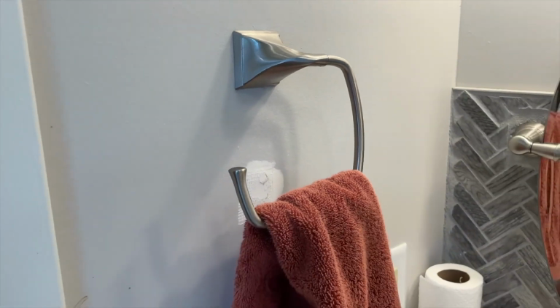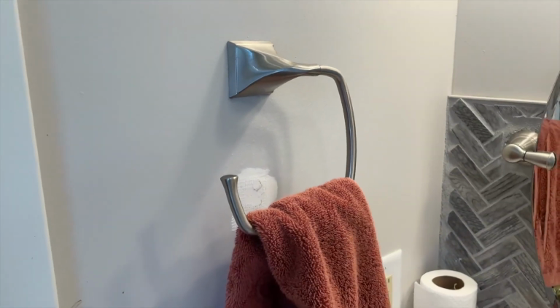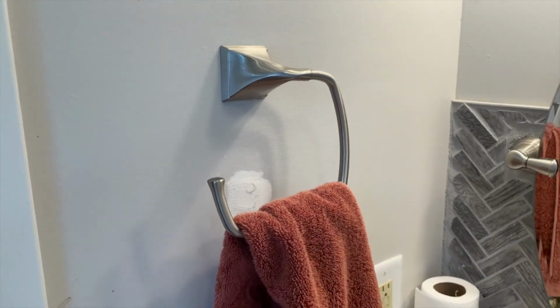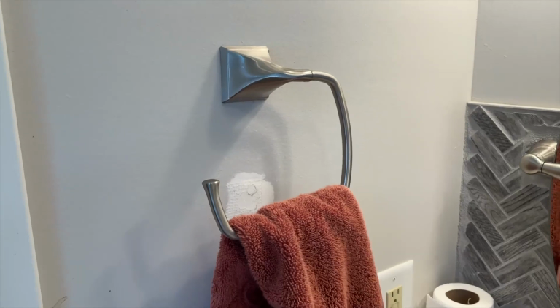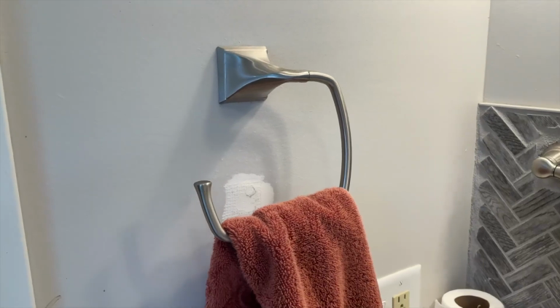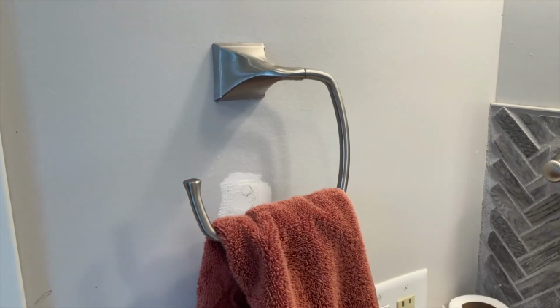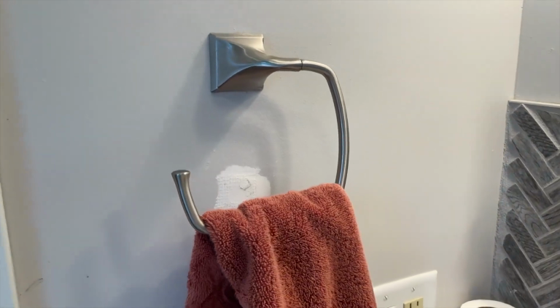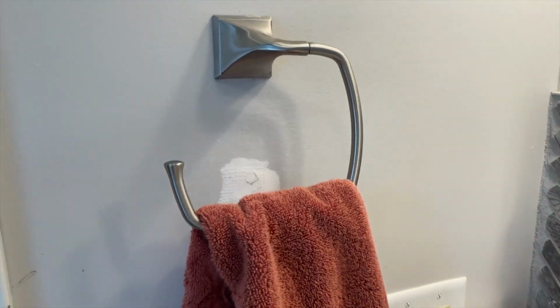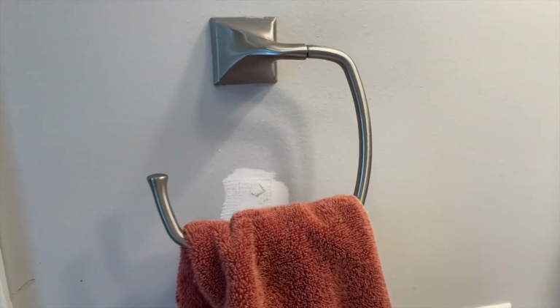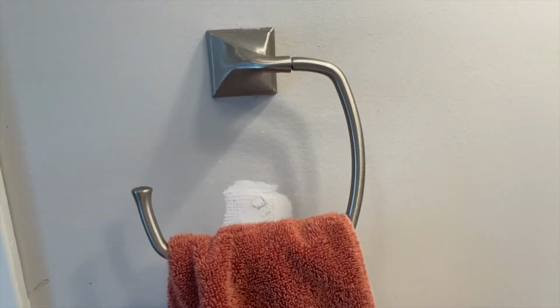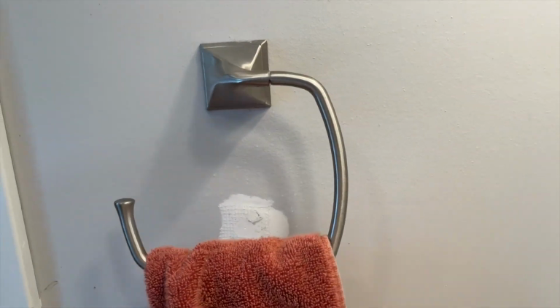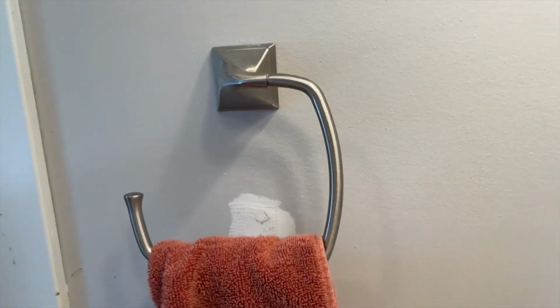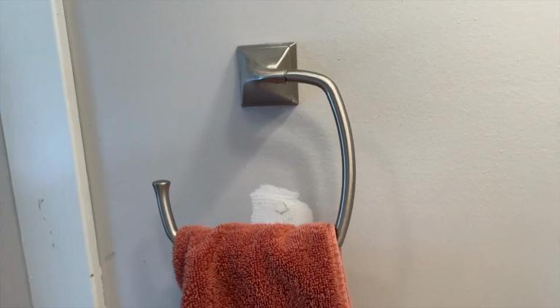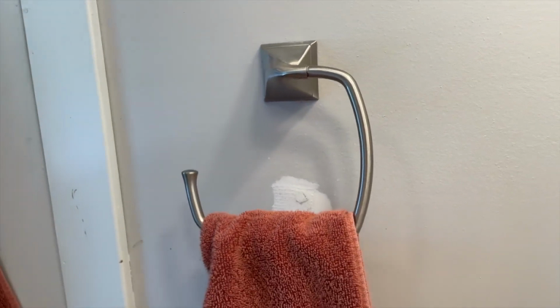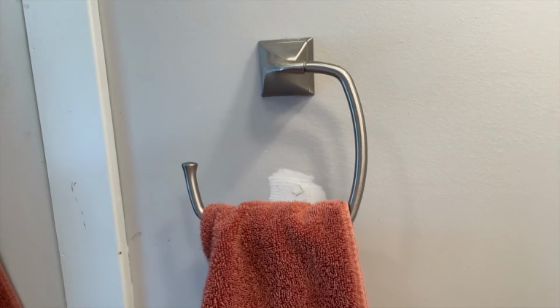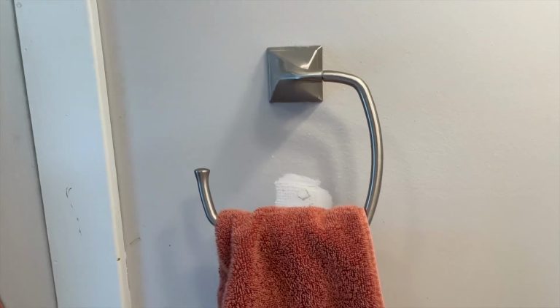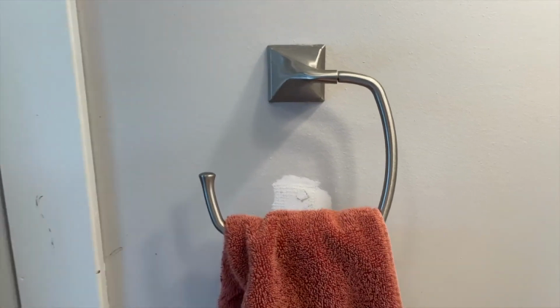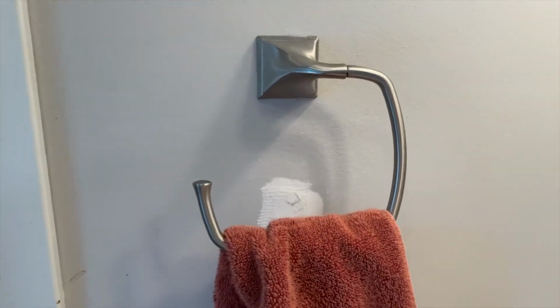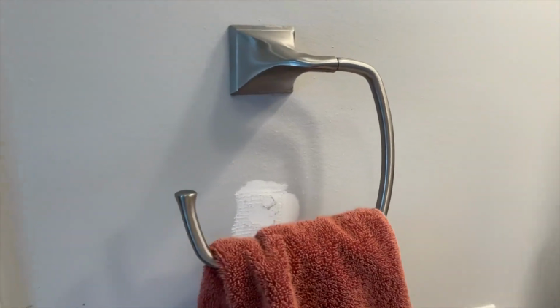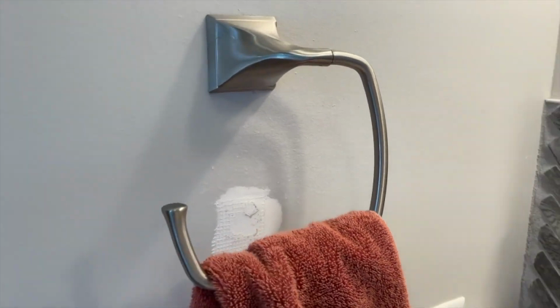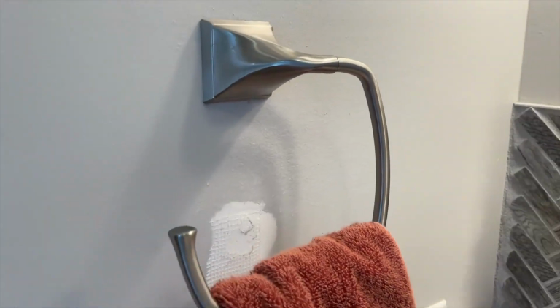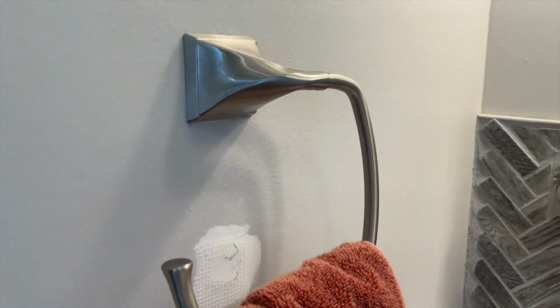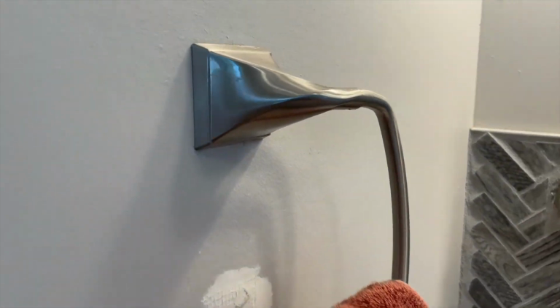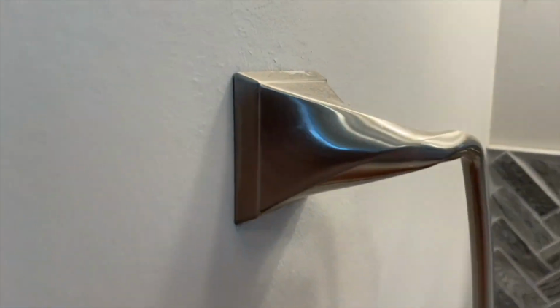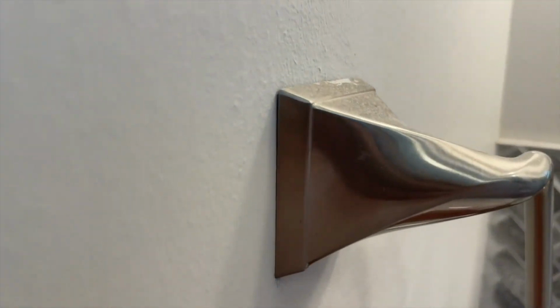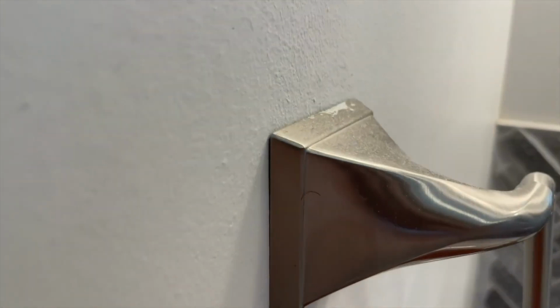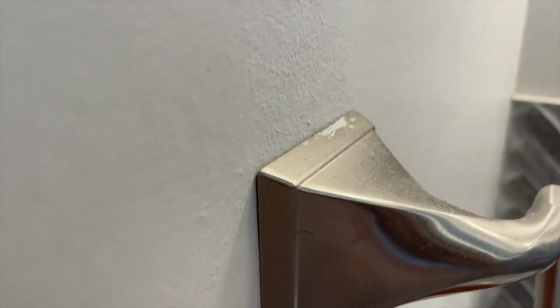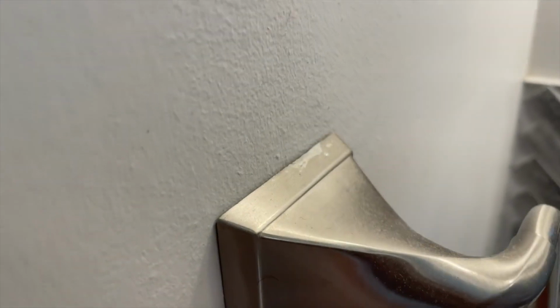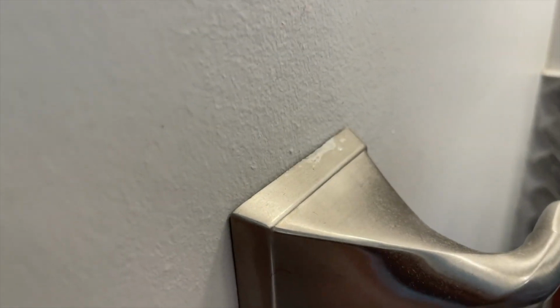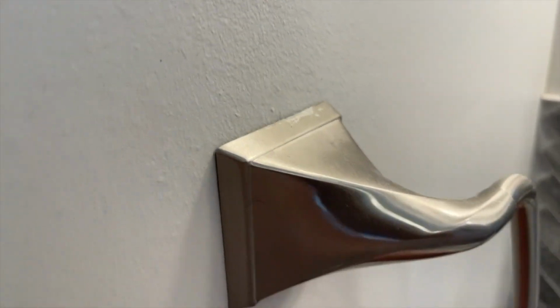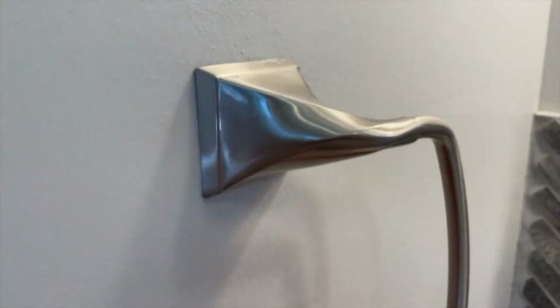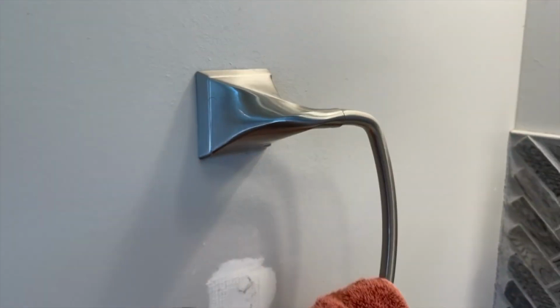It looks really nice. It has this brushed metal finish, and the design is quite modern — a nice modern aesthetic, simple, elegant lines, which adds a nice, classy touch to the room. Overall, it's a phenomenal little ring for towels.